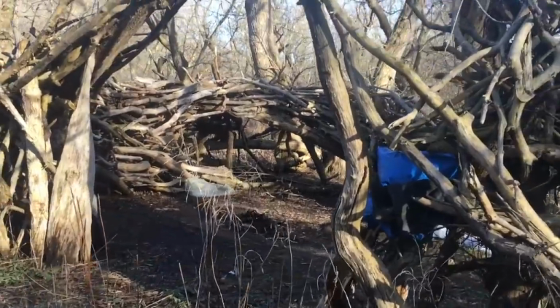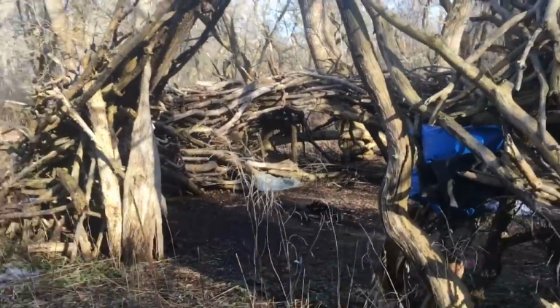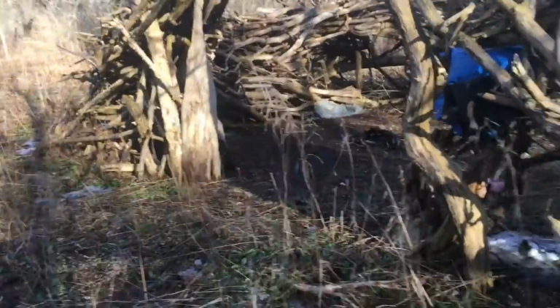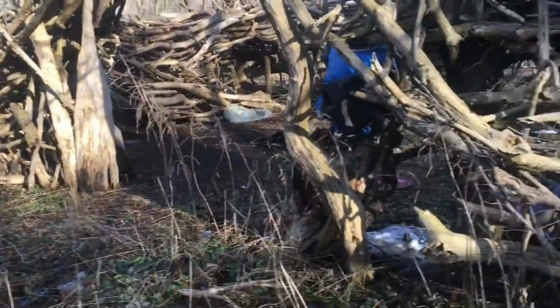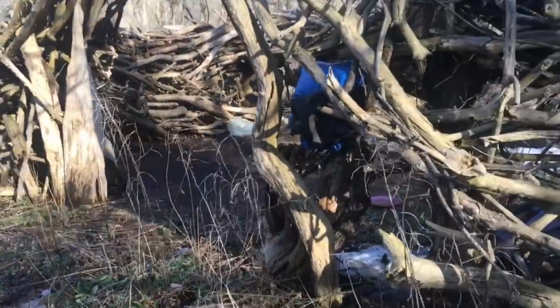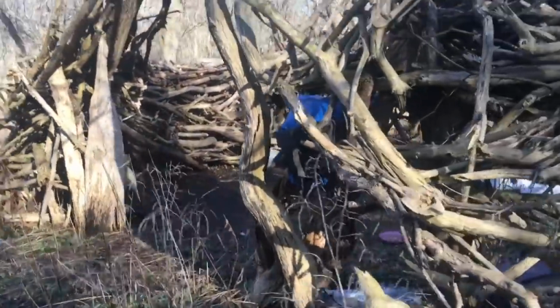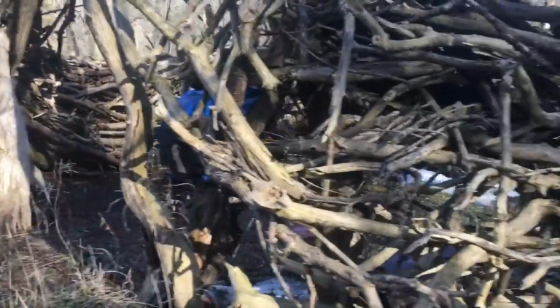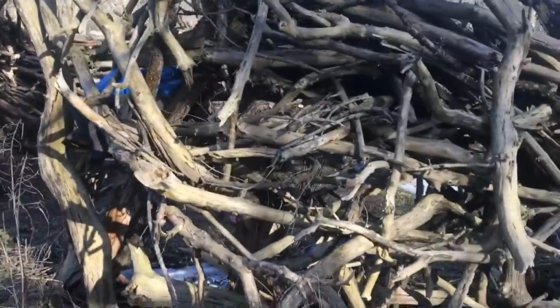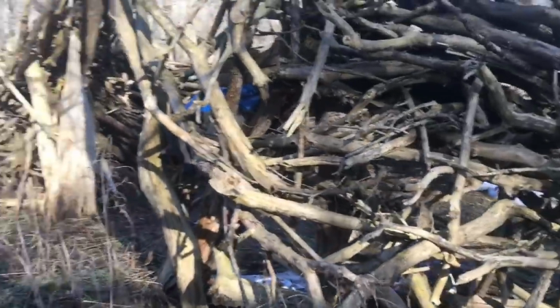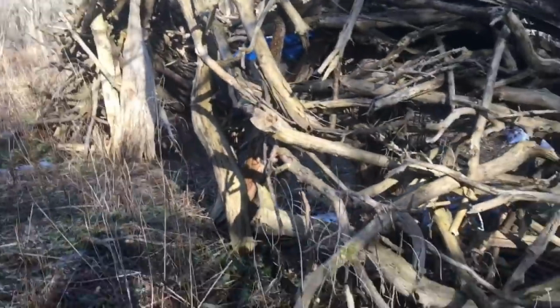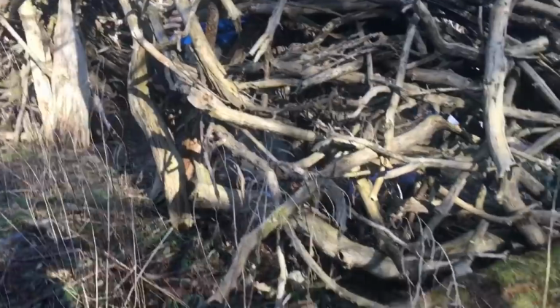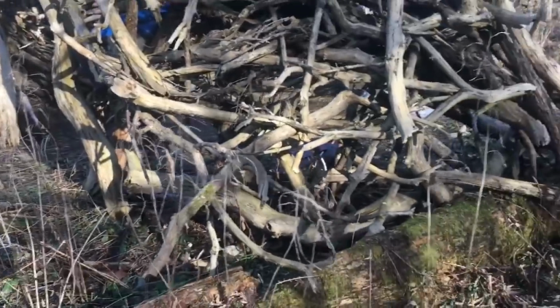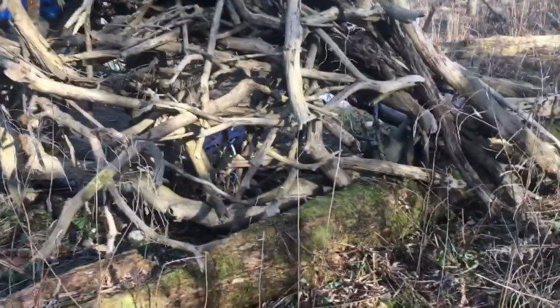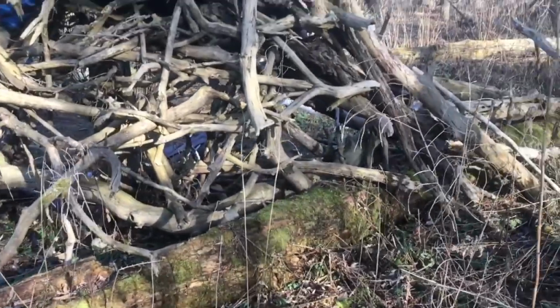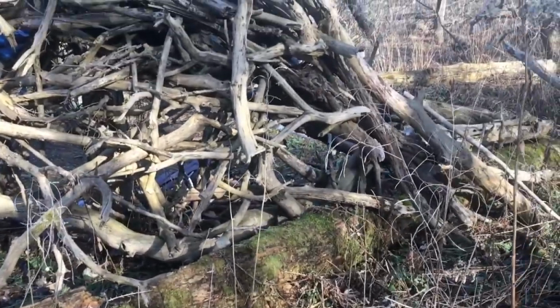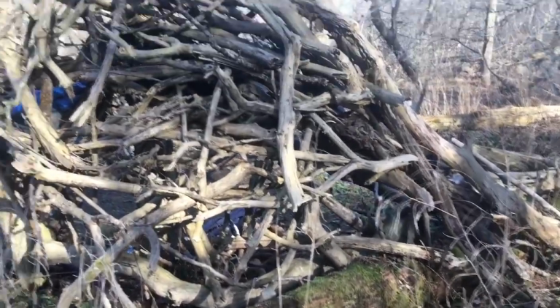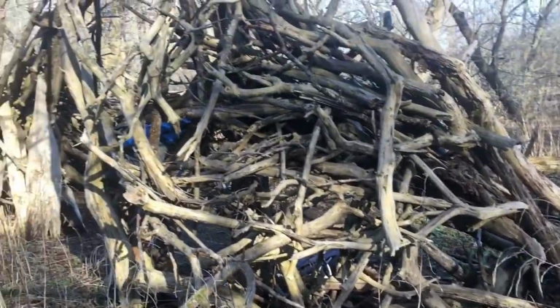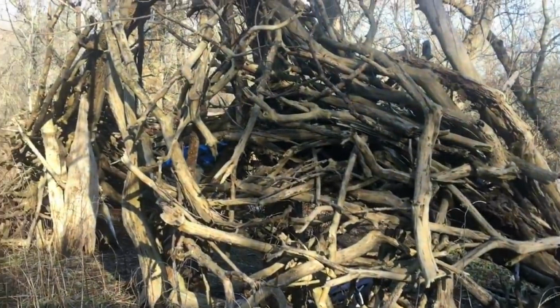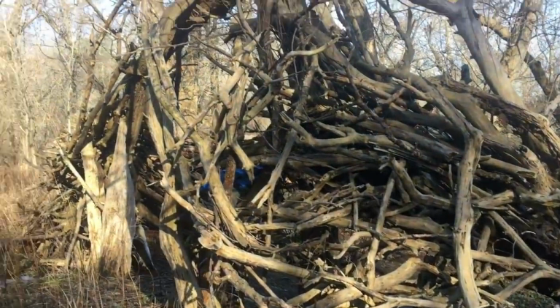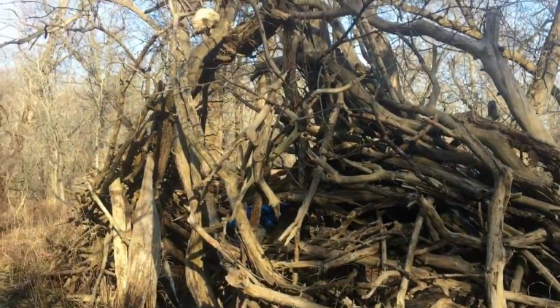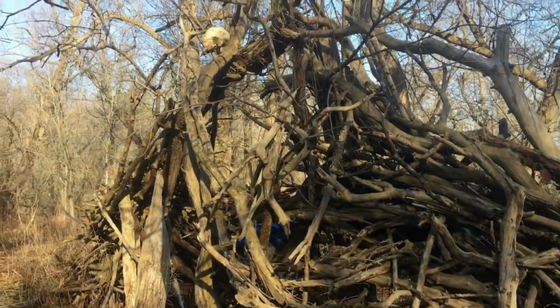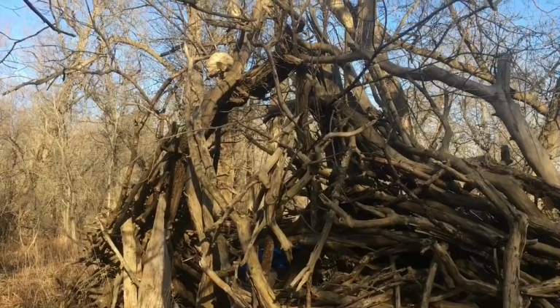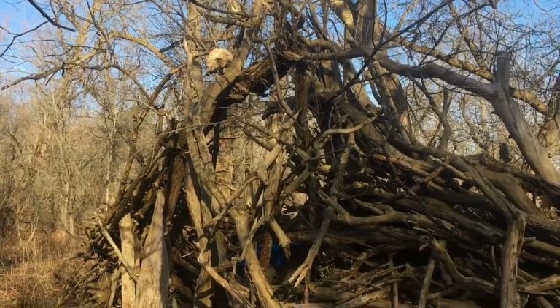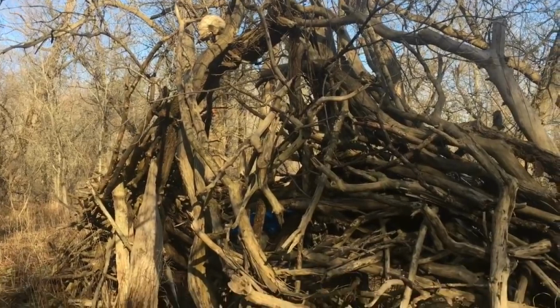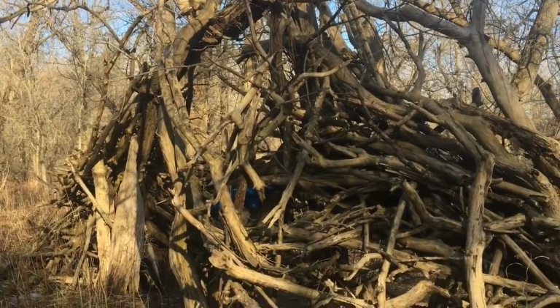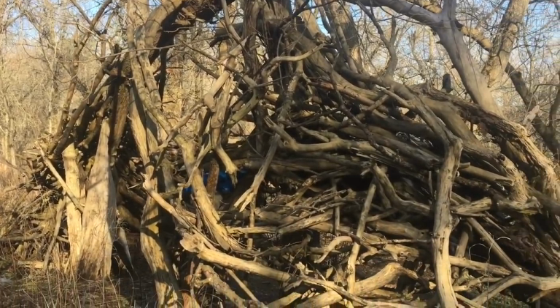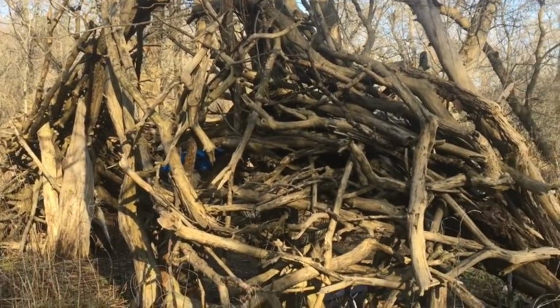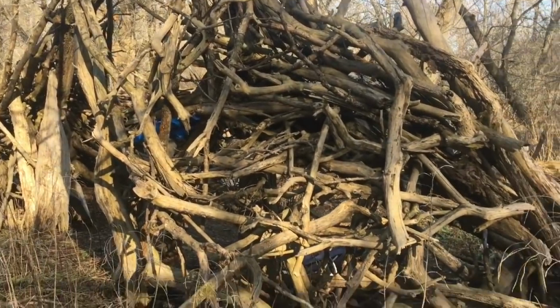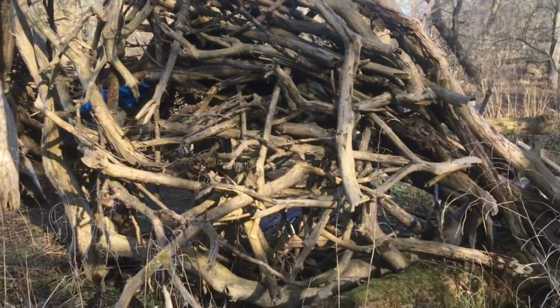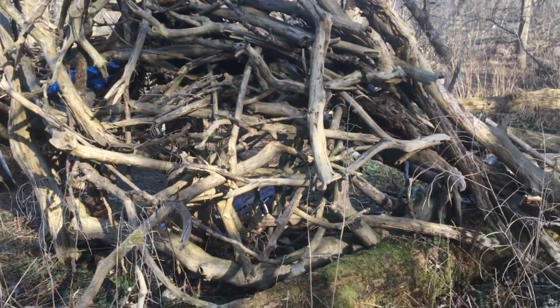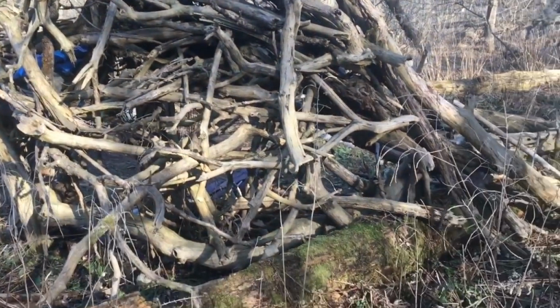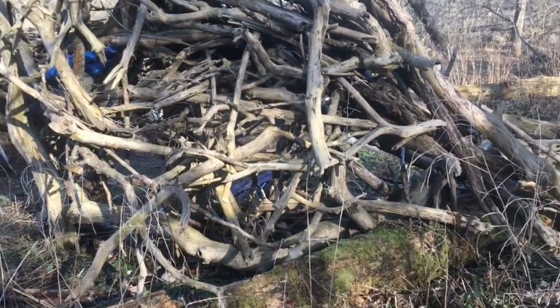The closer I got to it the more I could see that it looked like there was somebody living inside — something blue — and it's really eaten away at me. So today I've come back feeling courageous enough, and I'm really glad that I did.